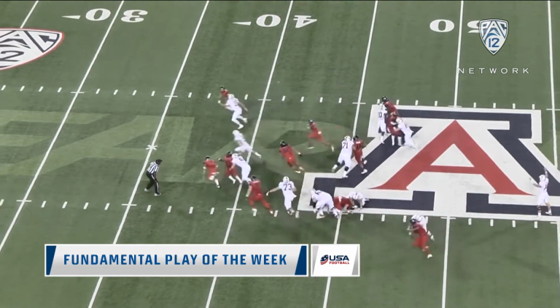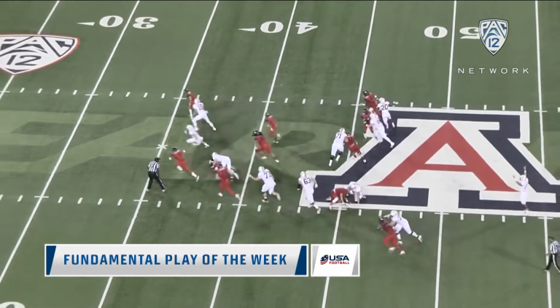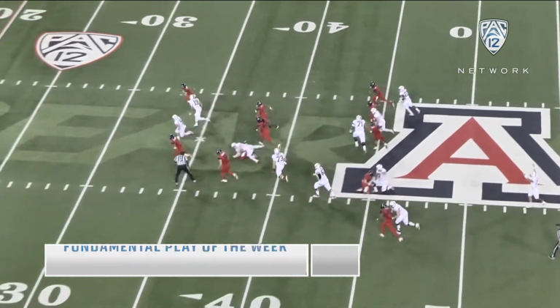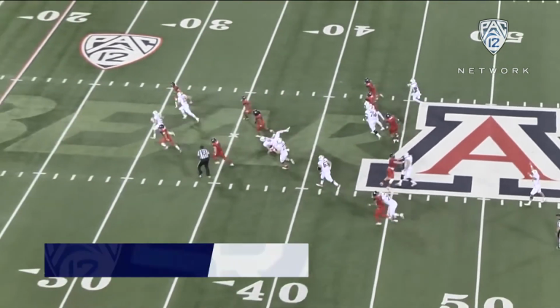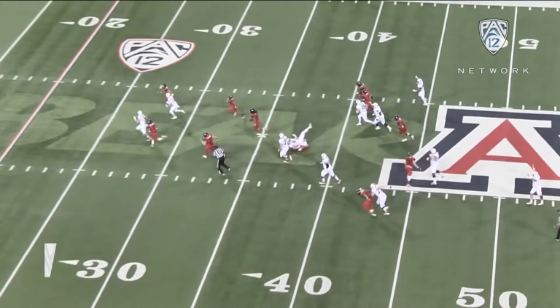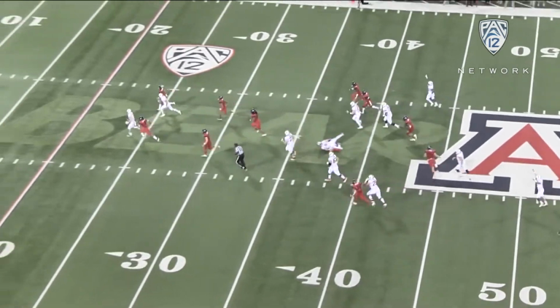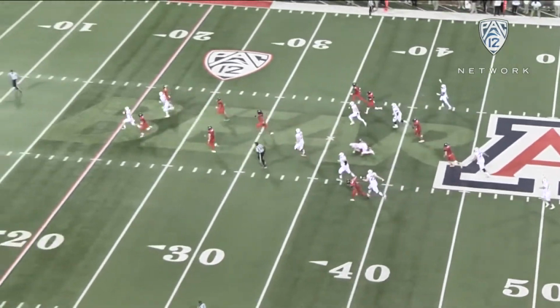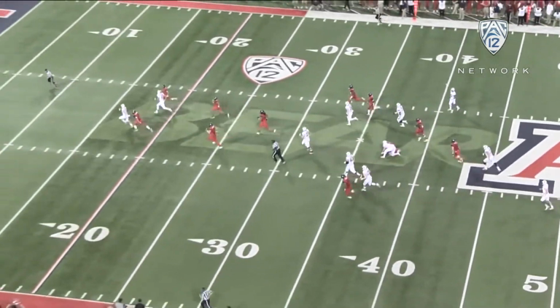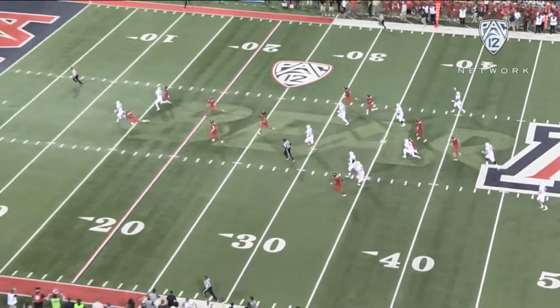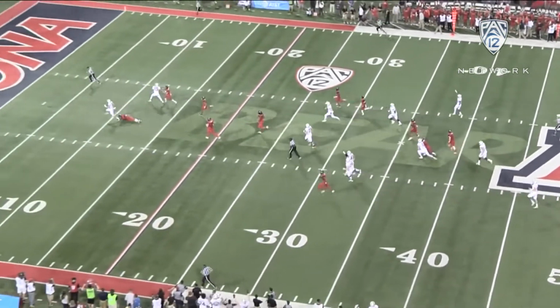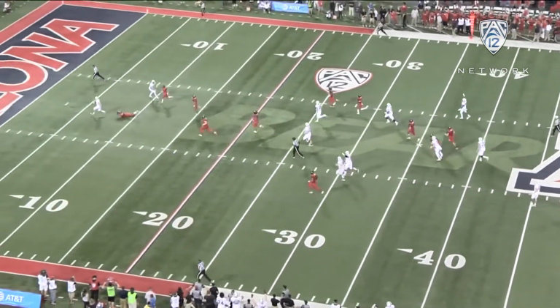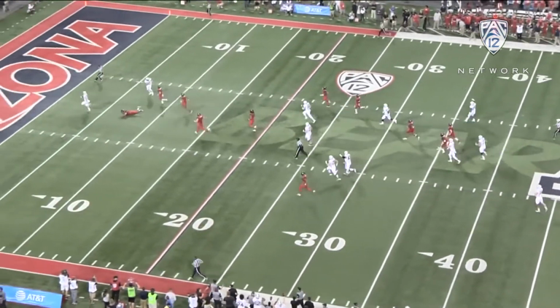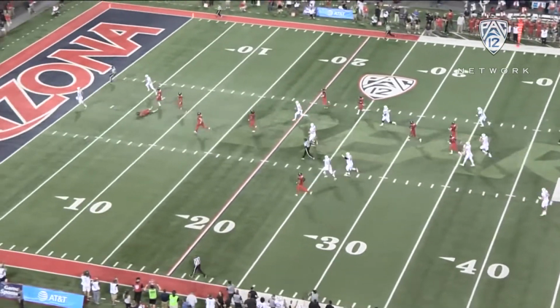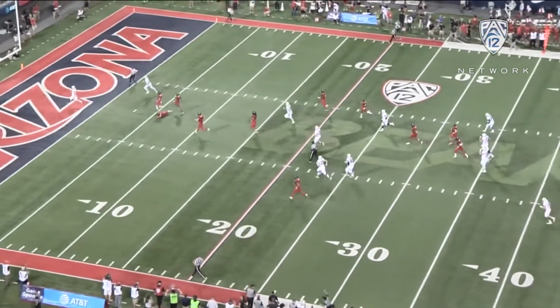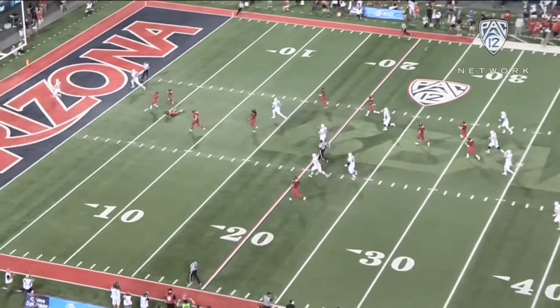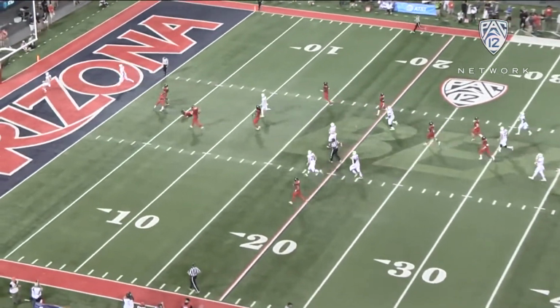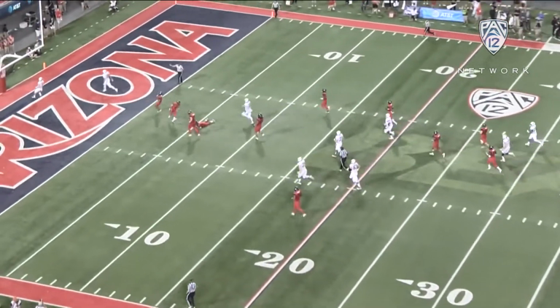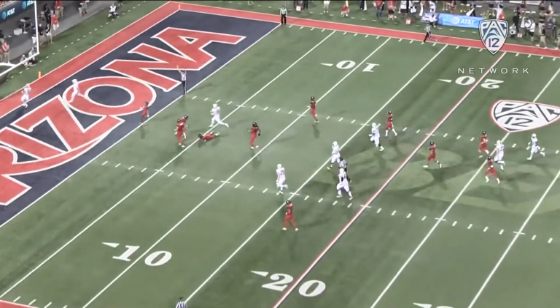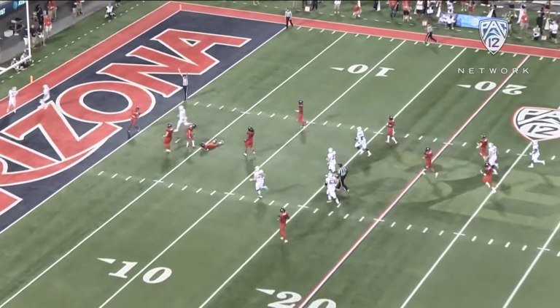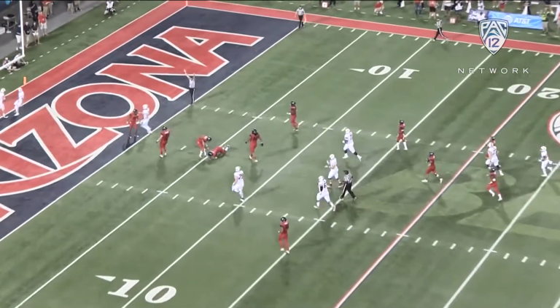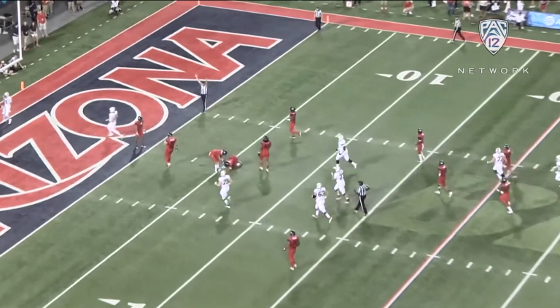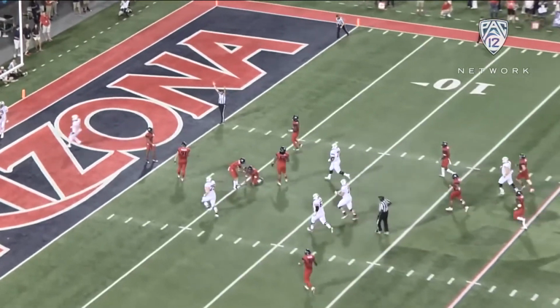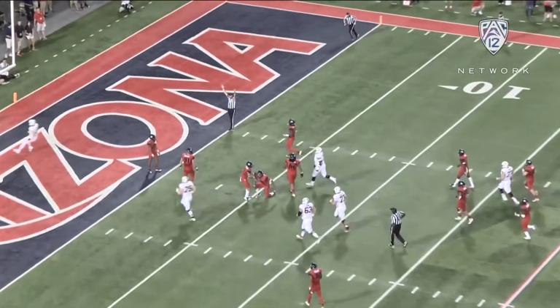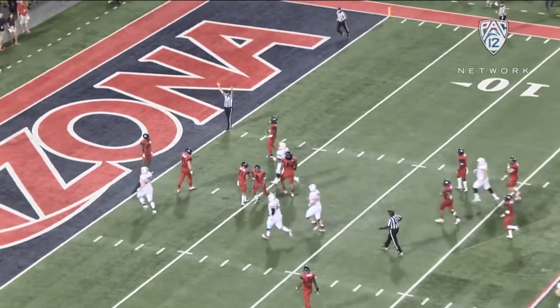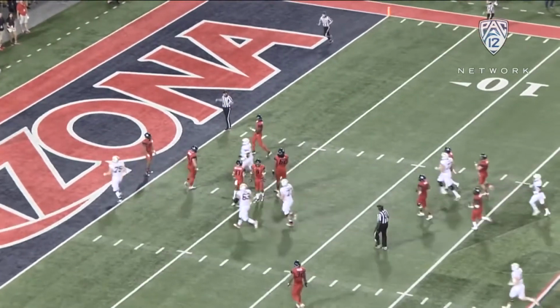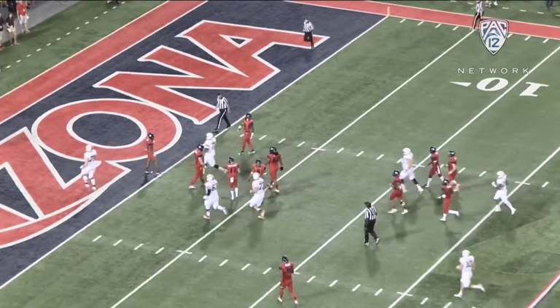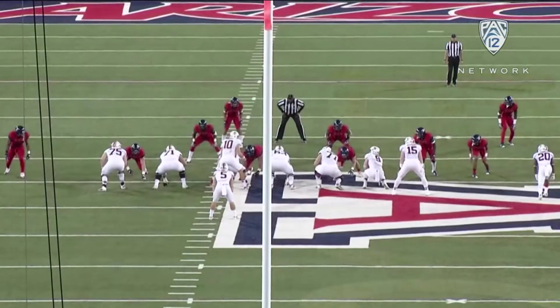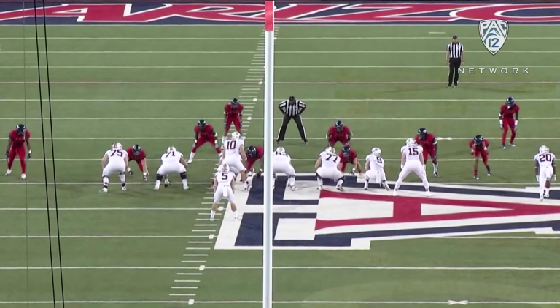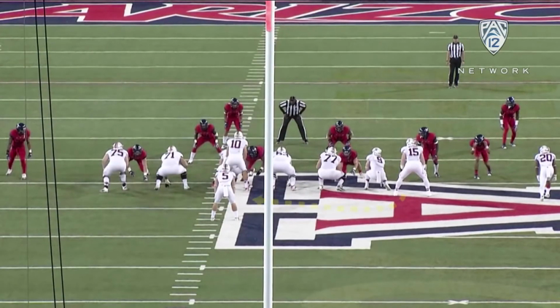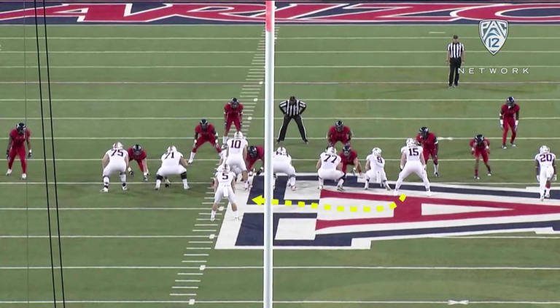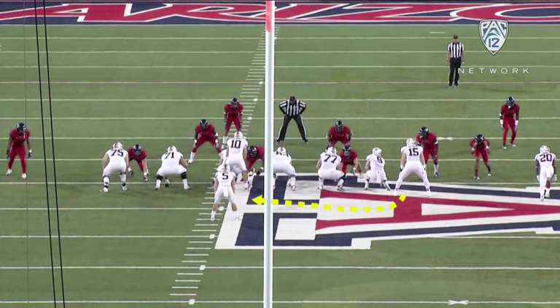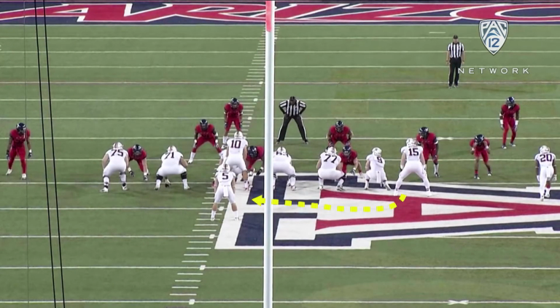Christian McCaffrey — house call, 45 yards. Great blocking up front, great job by the wide receivers, just great timing and execution. So let's dive into the how and the why of this play and why they have such success.